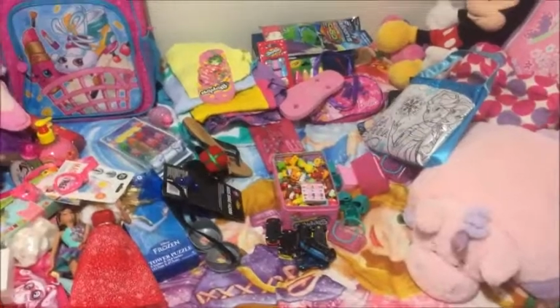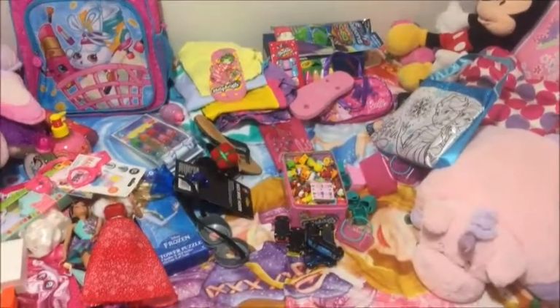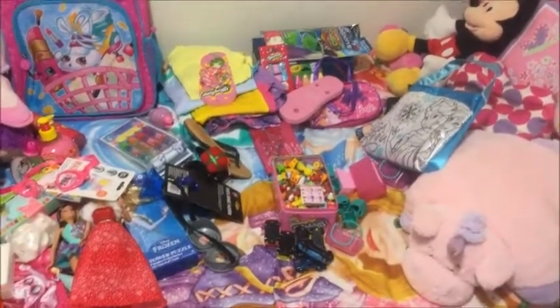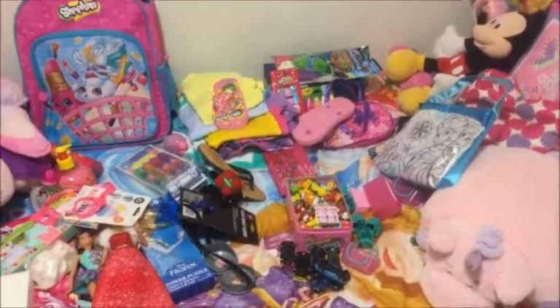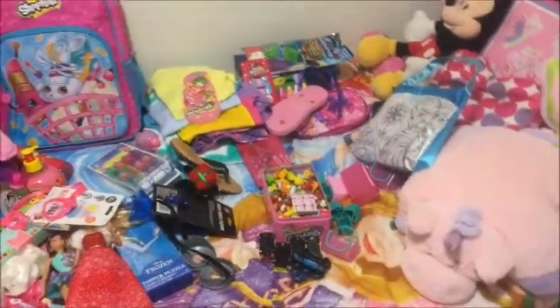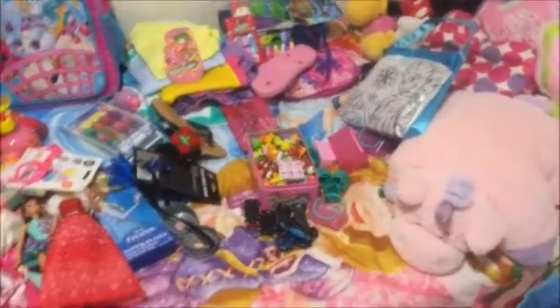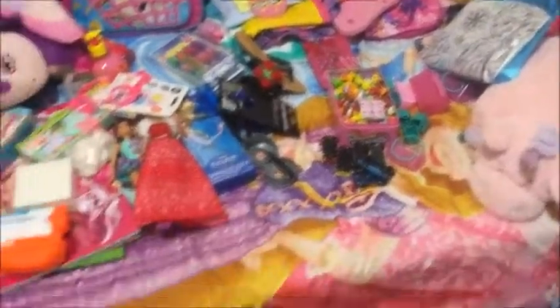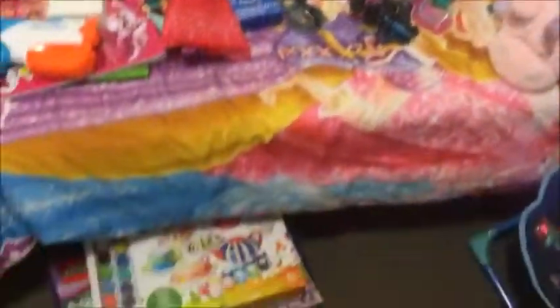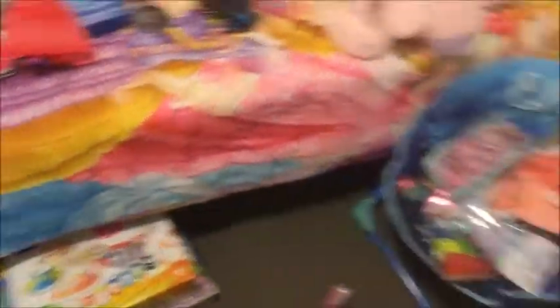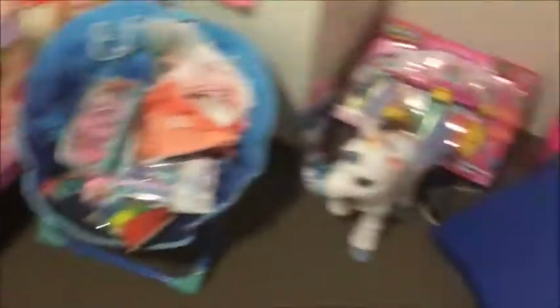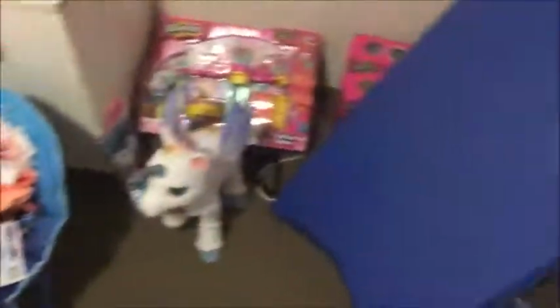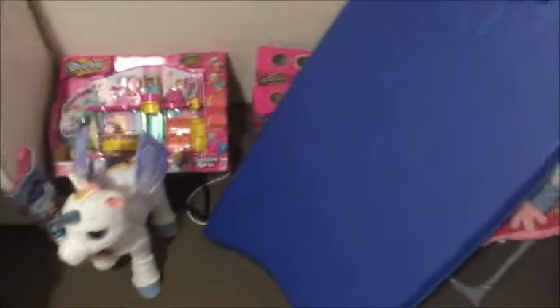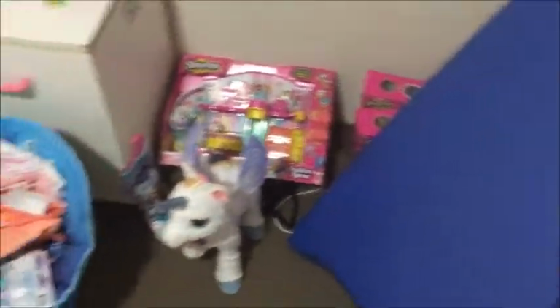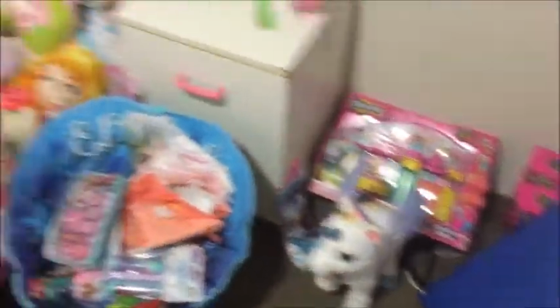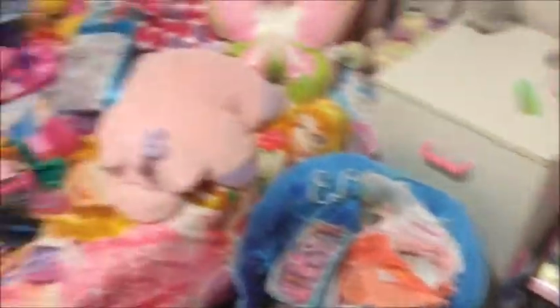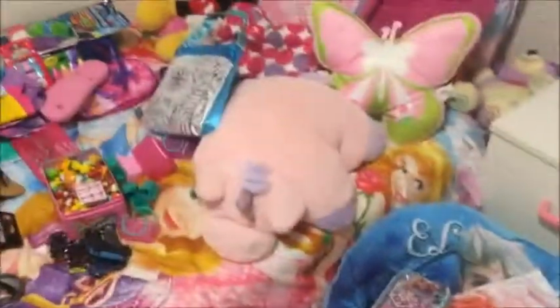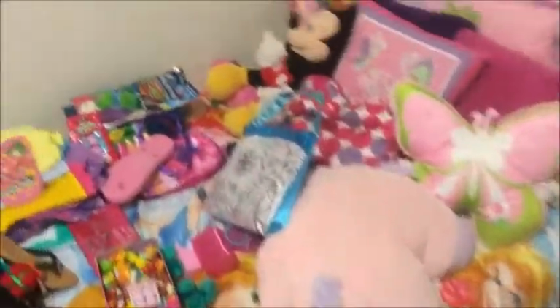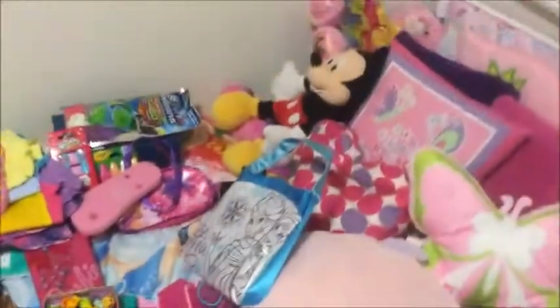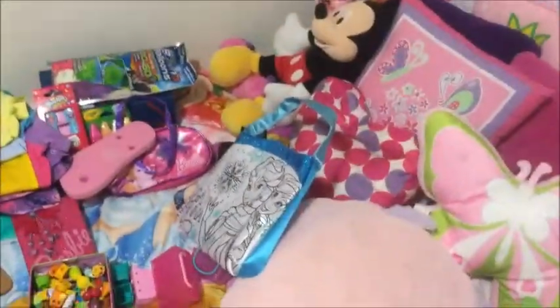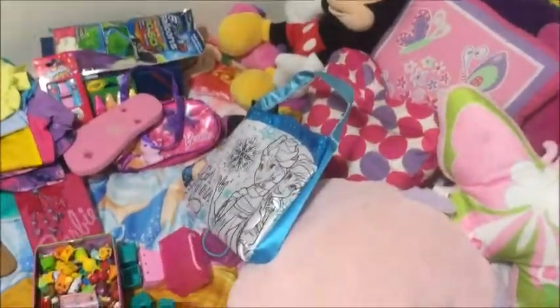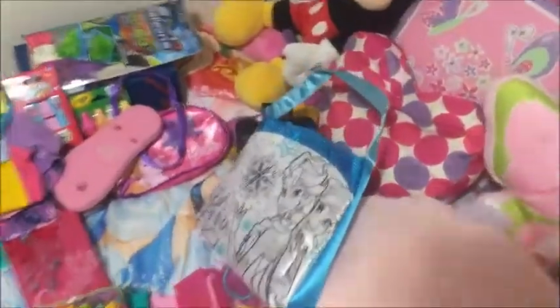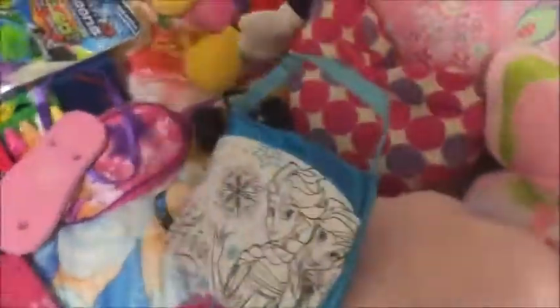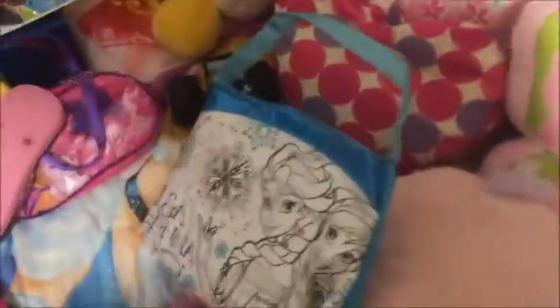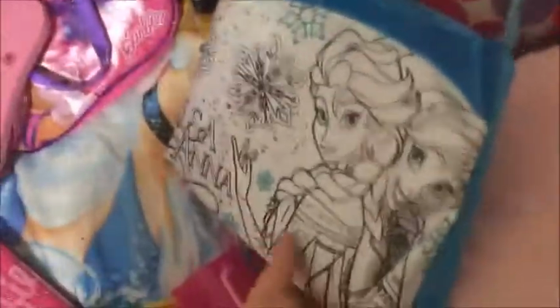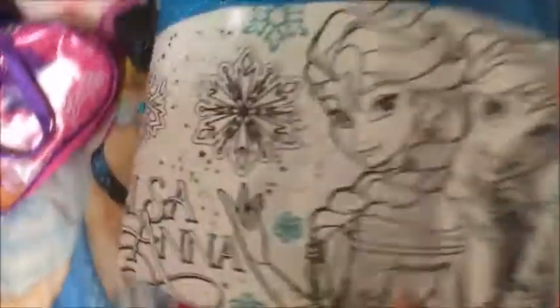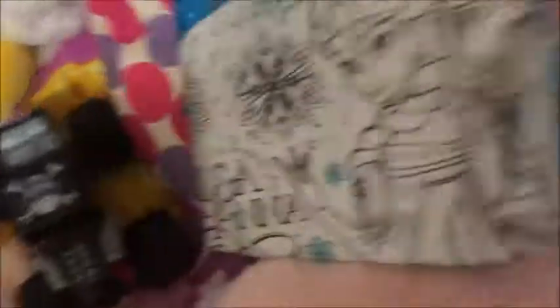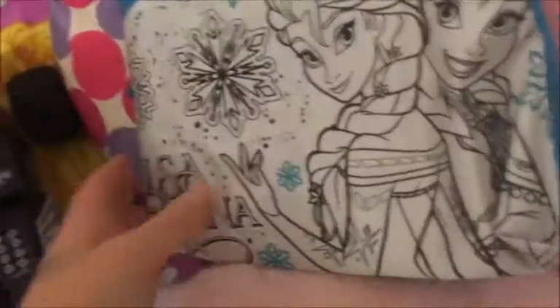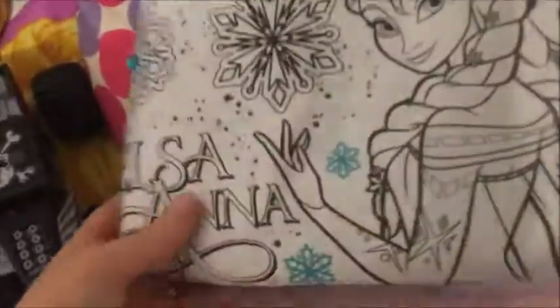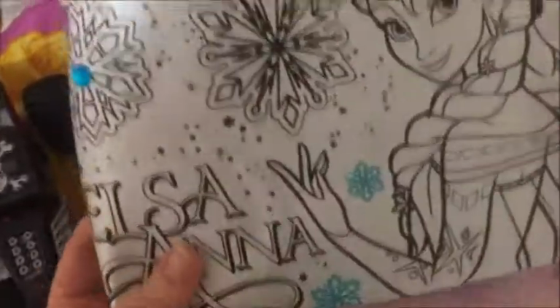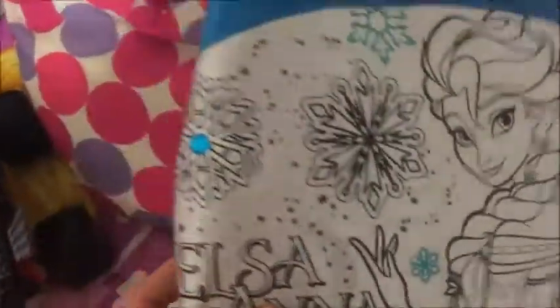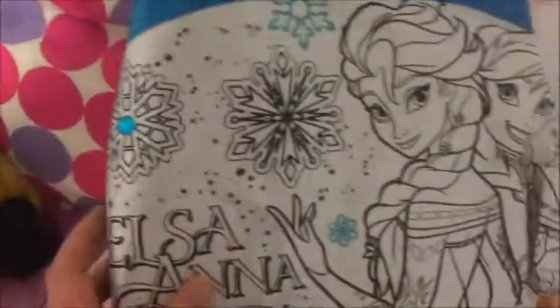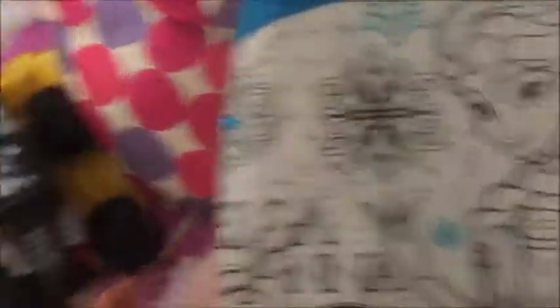Hey guys, so this is going to be what Mia got for Christmas. It is all over the place — this is where she's placed it. So I'm just going to go ahead and show you guys what she's got. She got this Frozen bag.